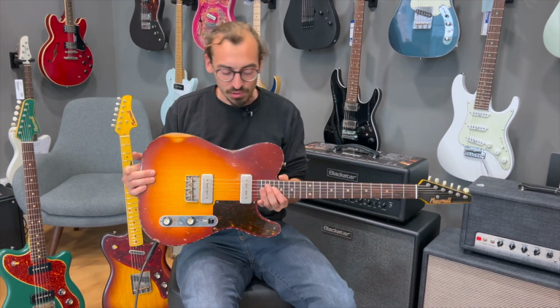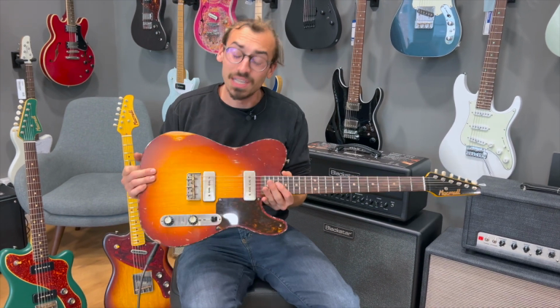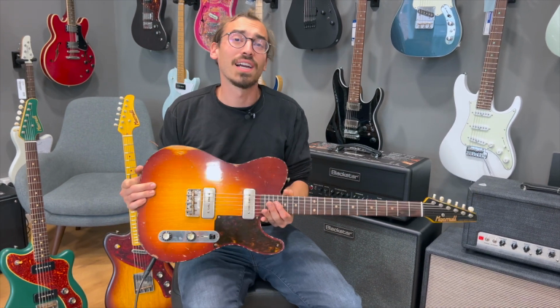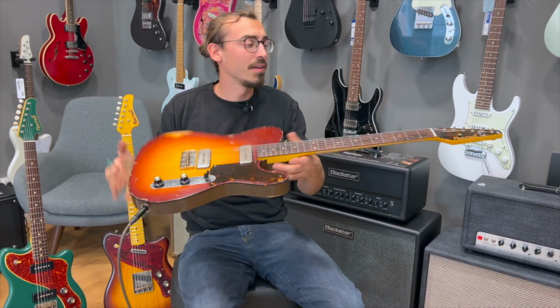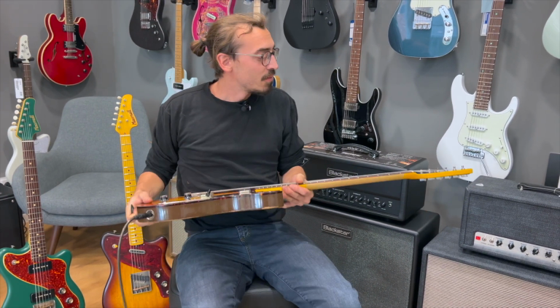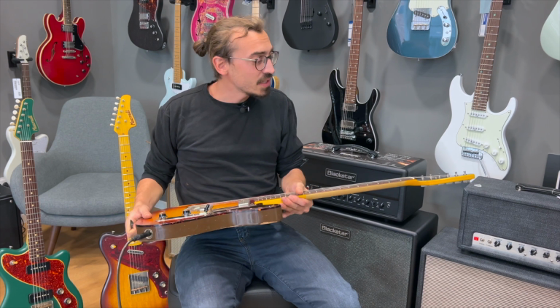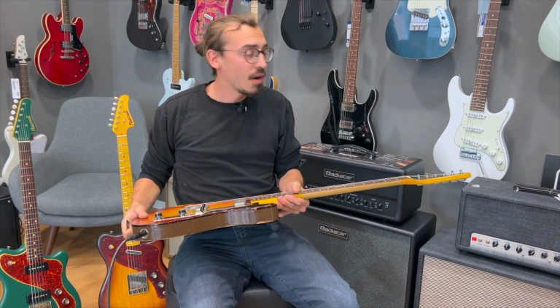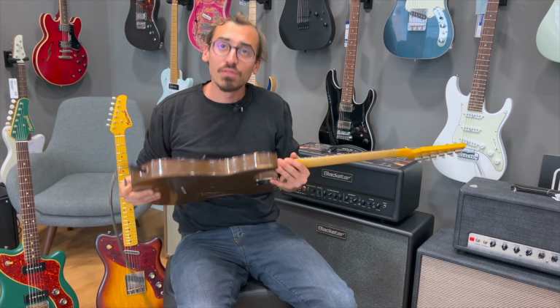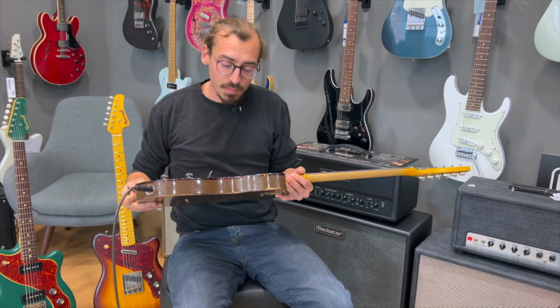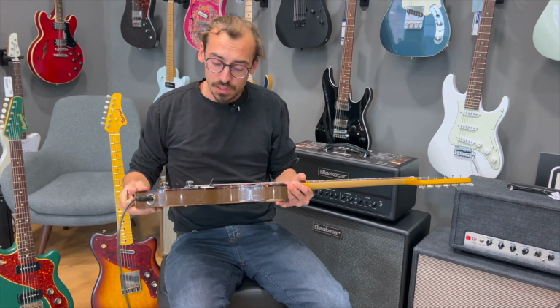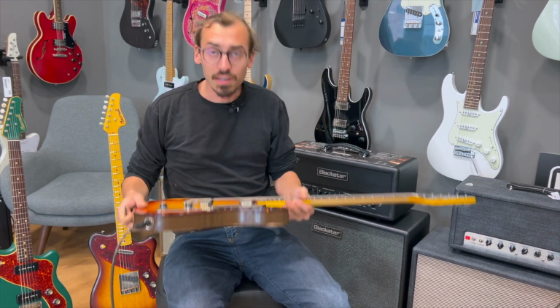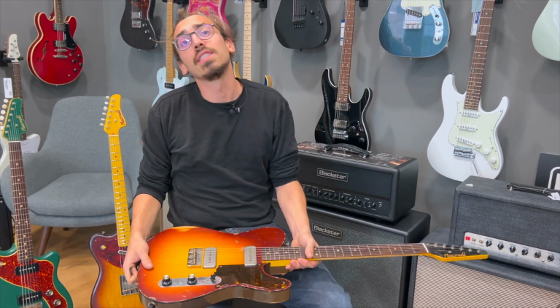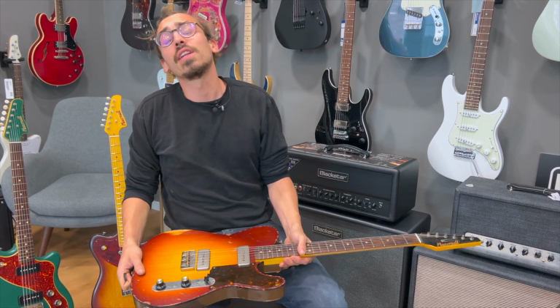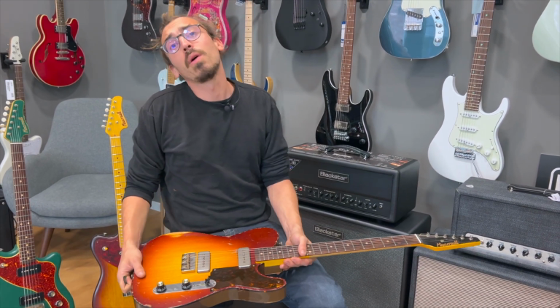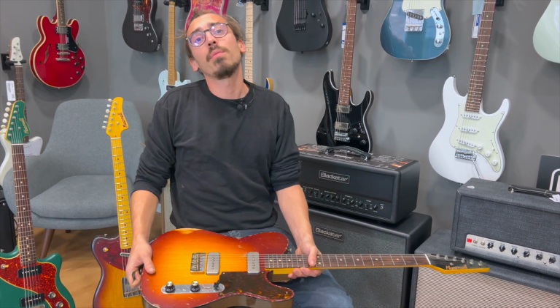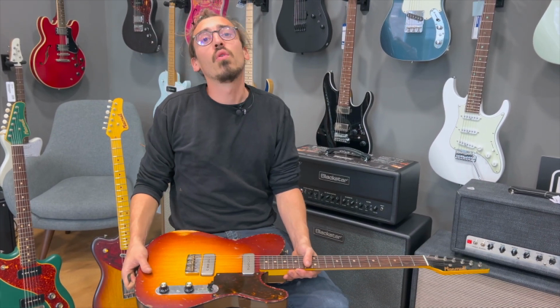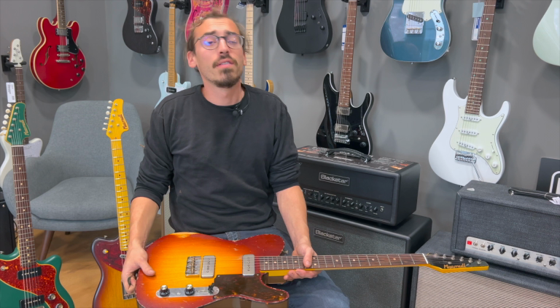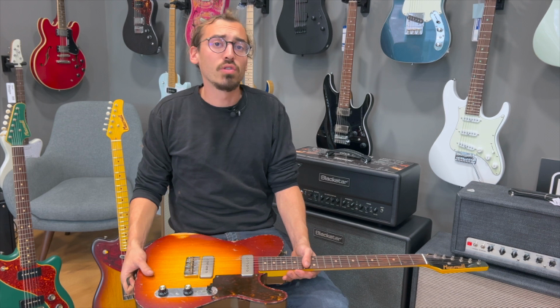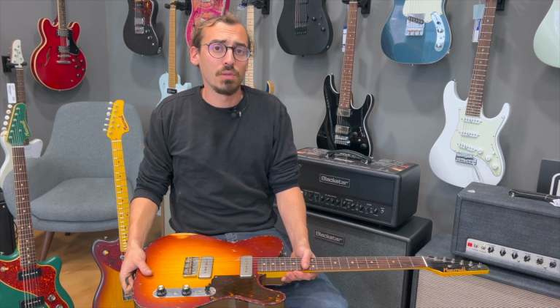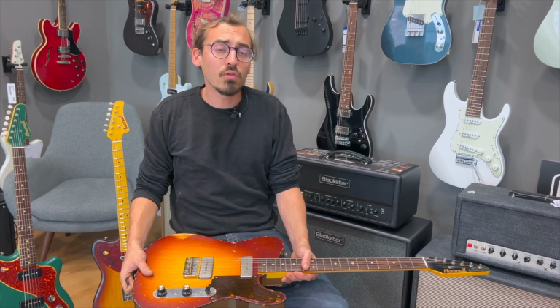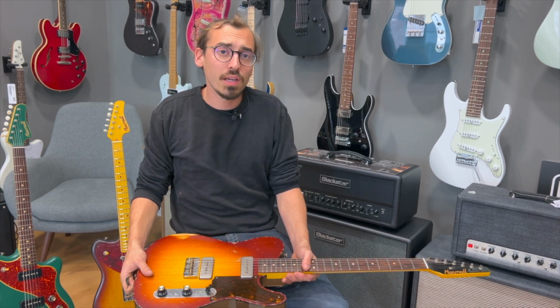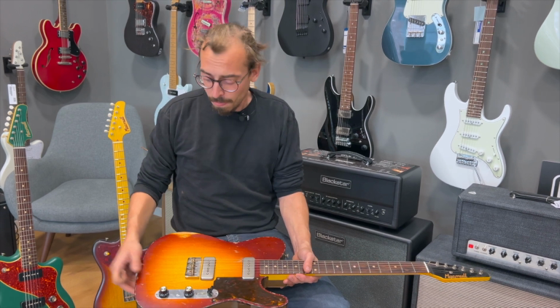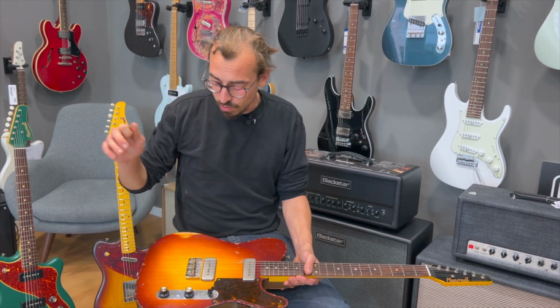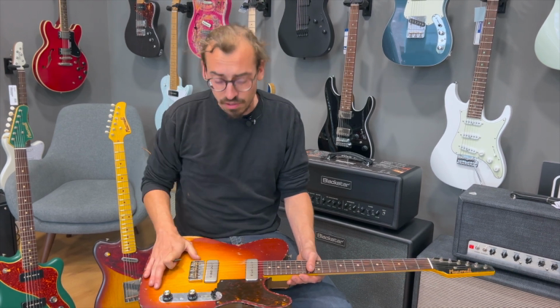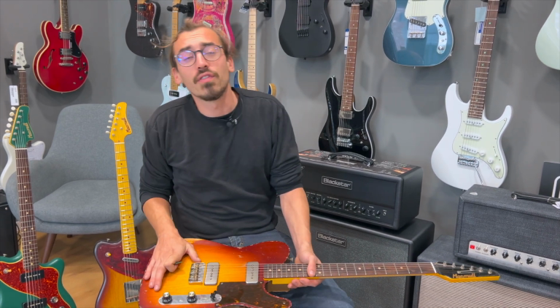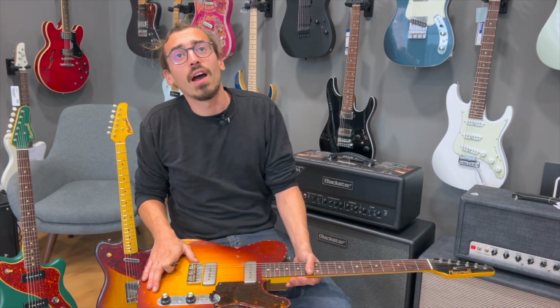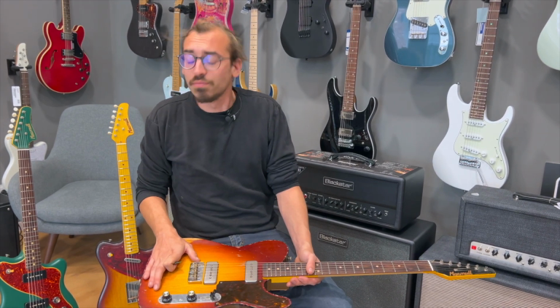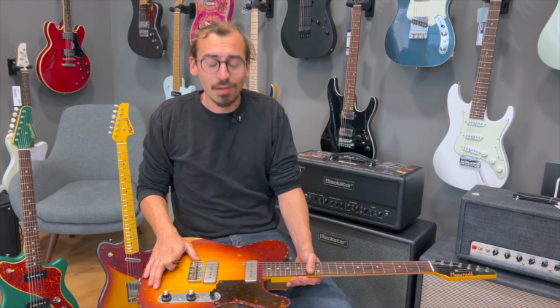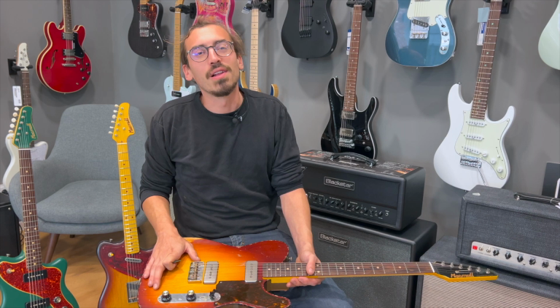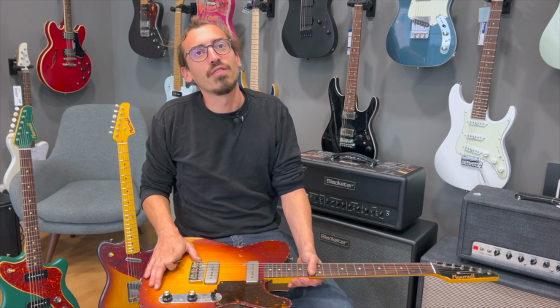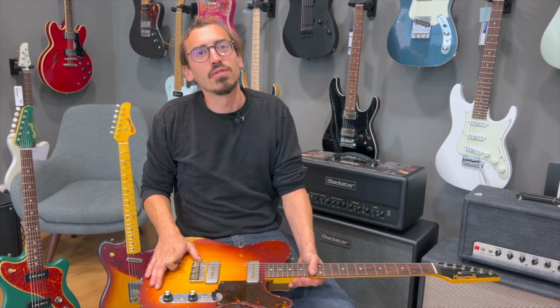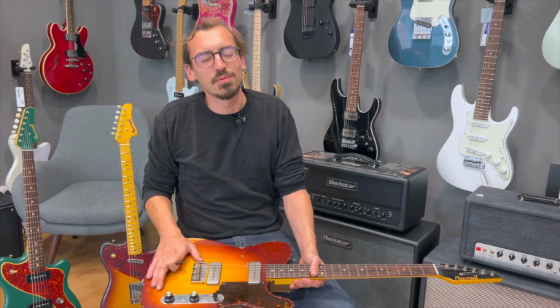Fühlt sich mega, mega geil an. Probiert es selber aus, kommt vorbei, spielt sie an. Ihr findet sie selbstverständlich auch bei uns im Webshop unter www.musikhaus-taunus.de. Und solltet ihr irgendwelche Fragen haben, dann meldet euch einfach bei uns. Bis bald.